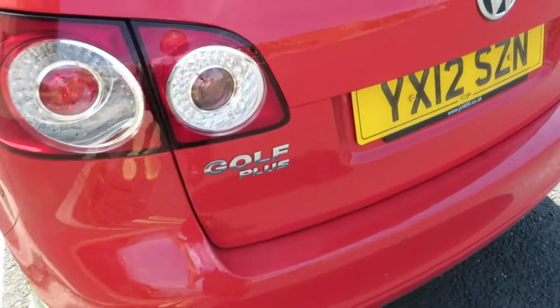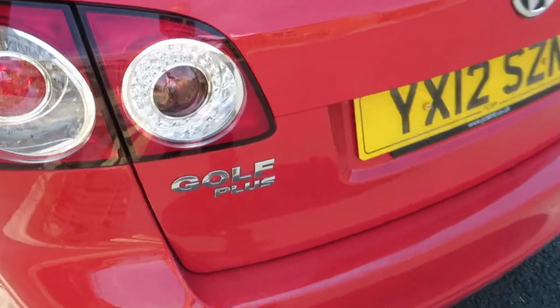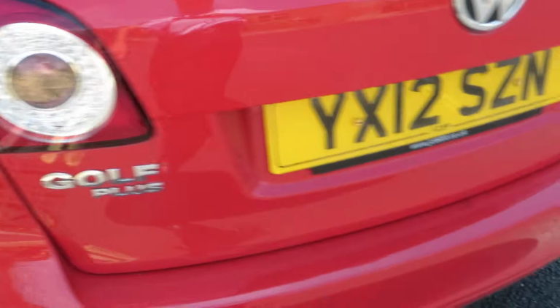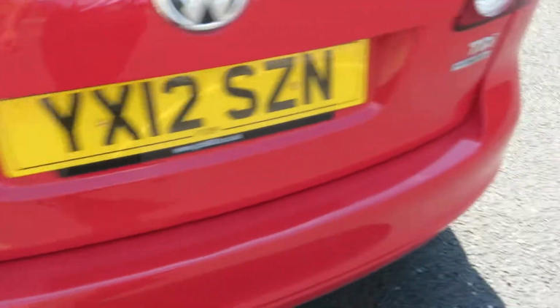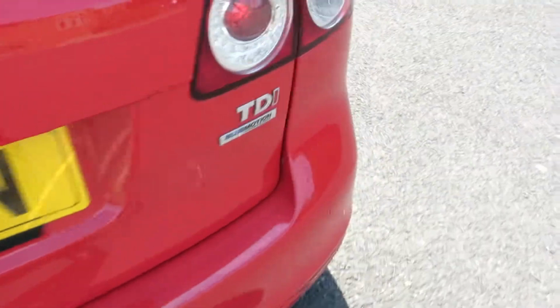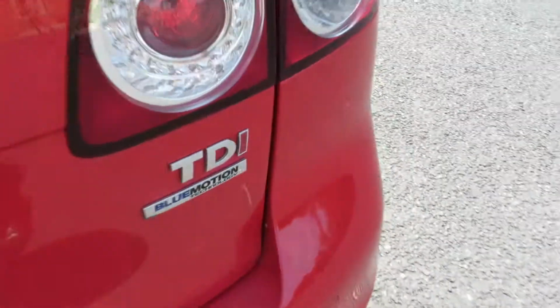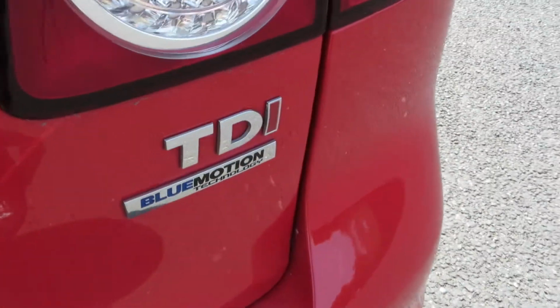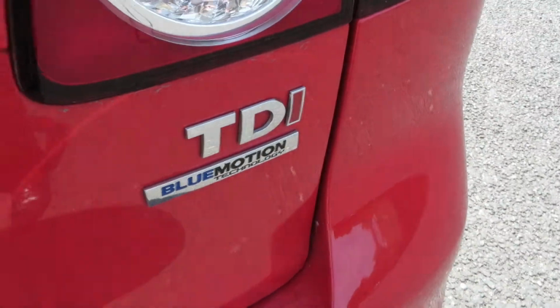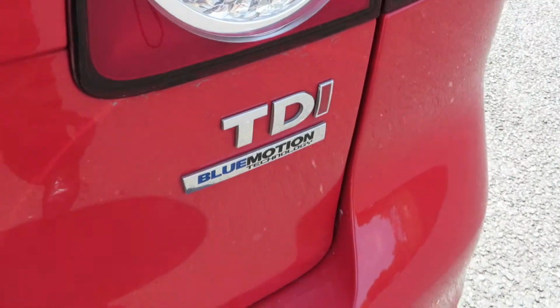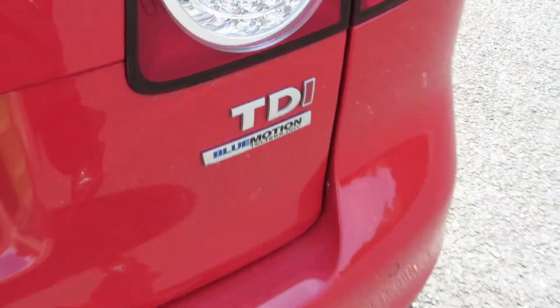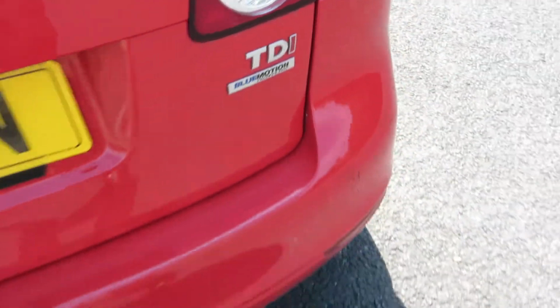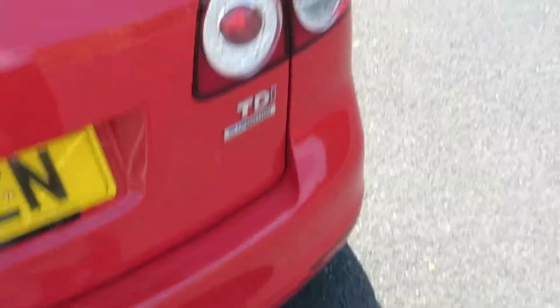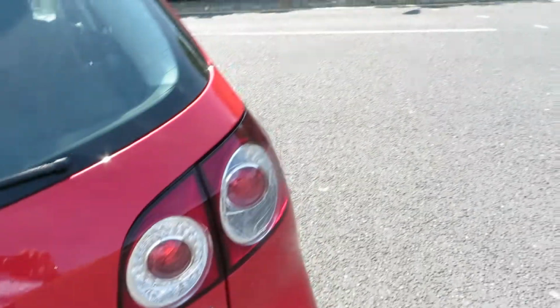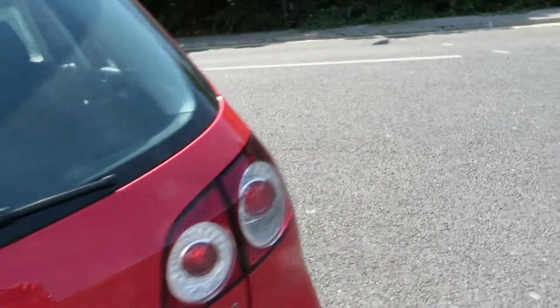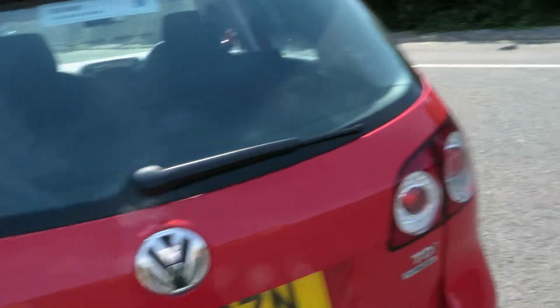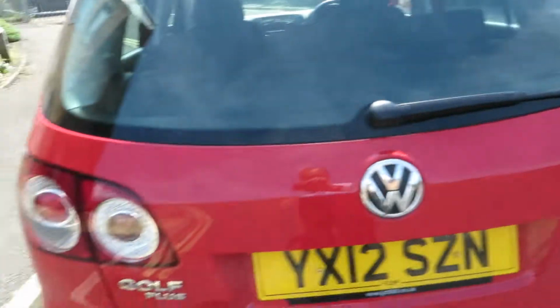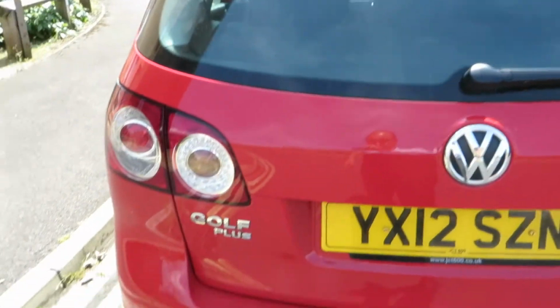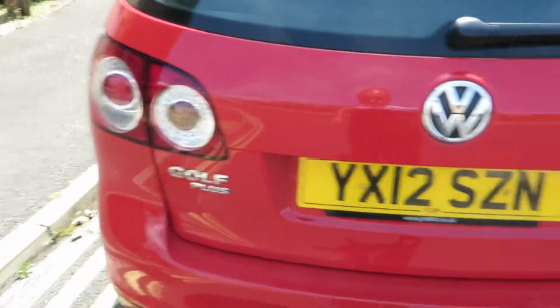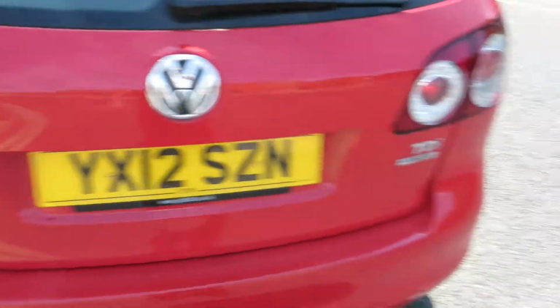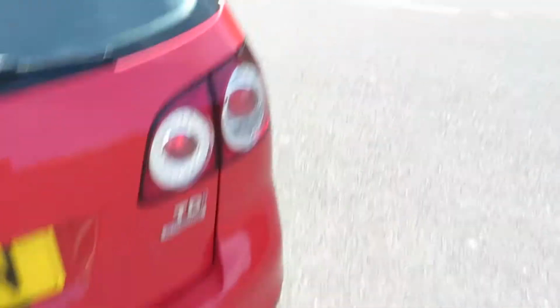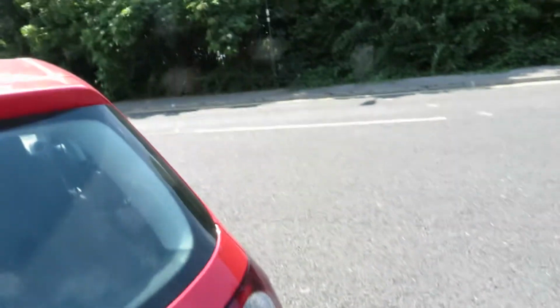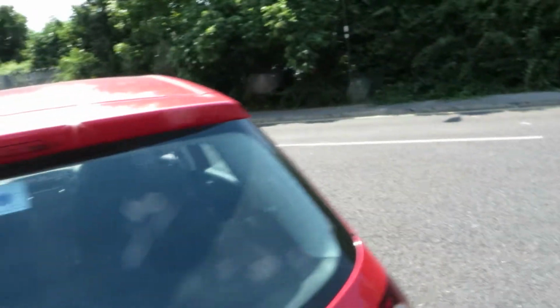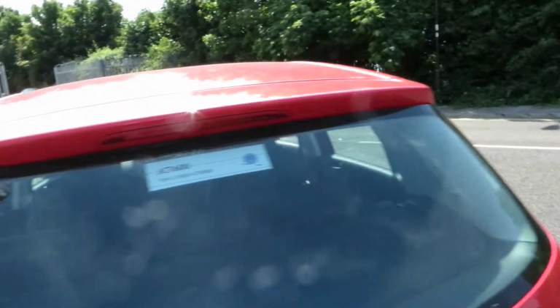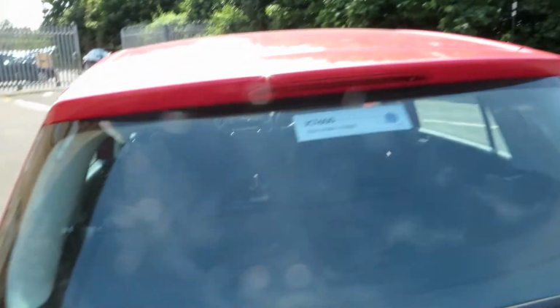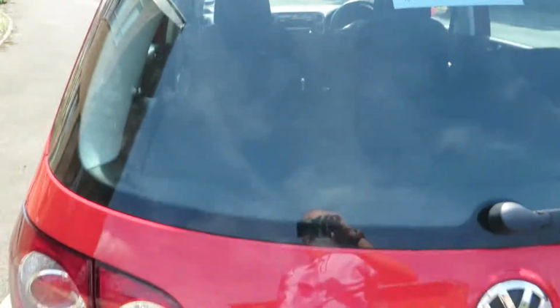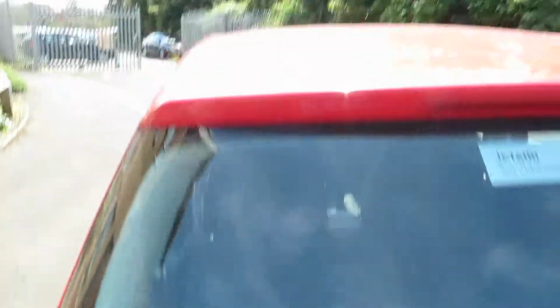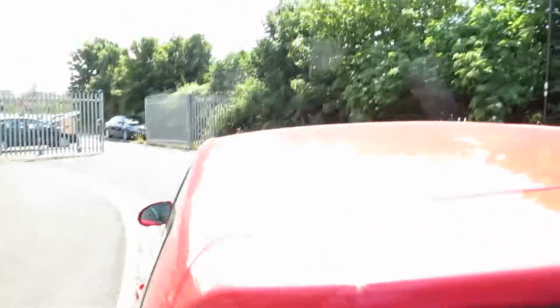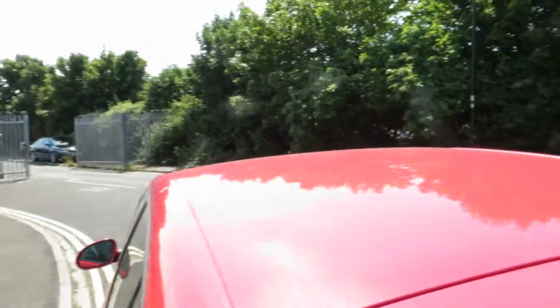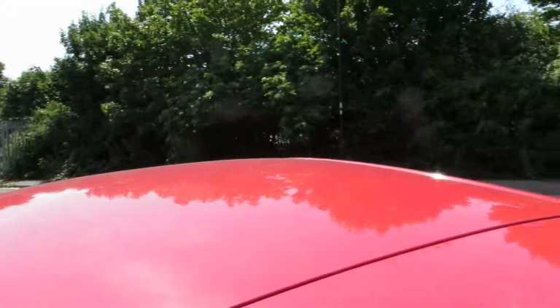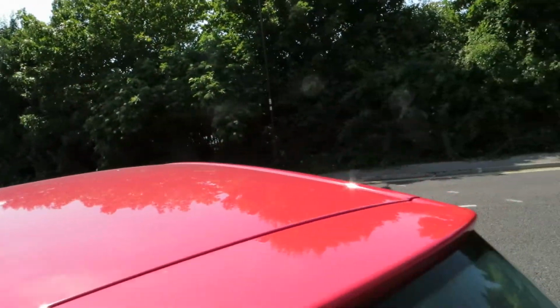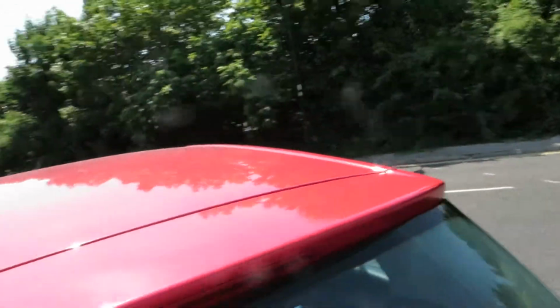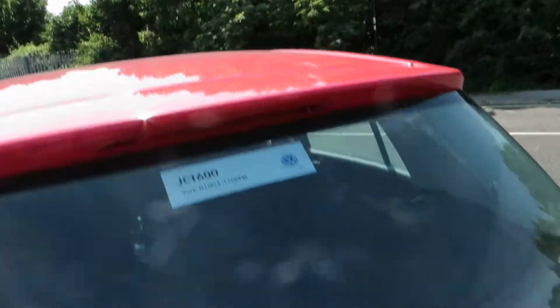It's a Golf Plus as you can see — TDI Blue Motion technology. The tailgate is ok, glass is alright. And the roof is in good order.